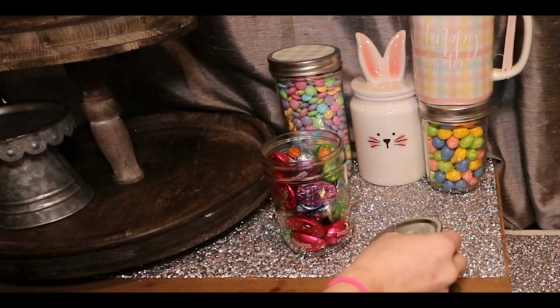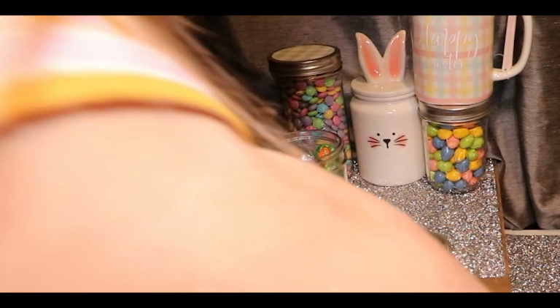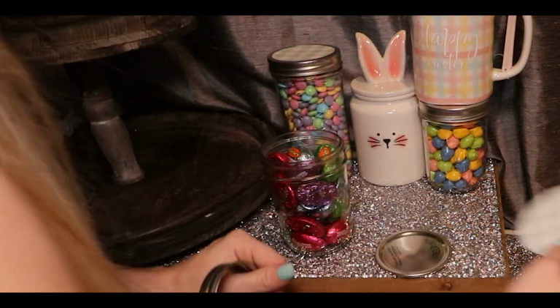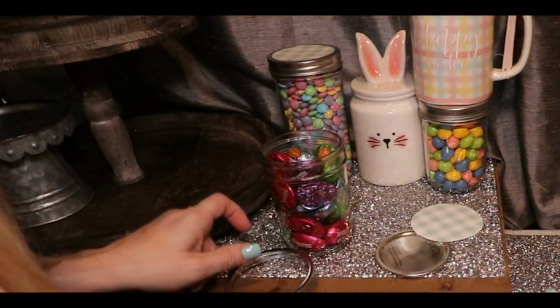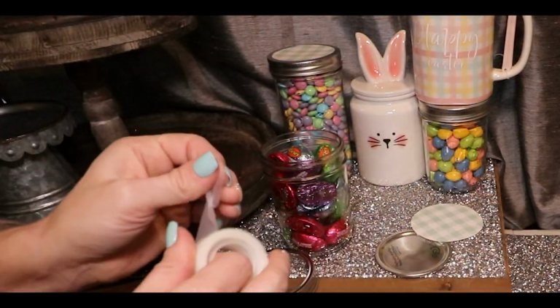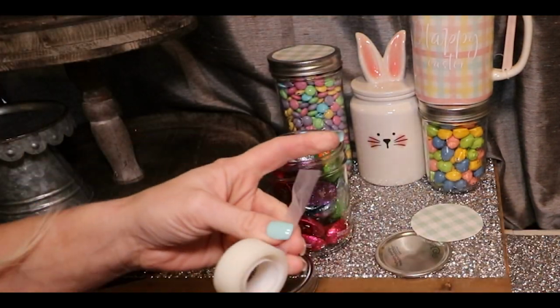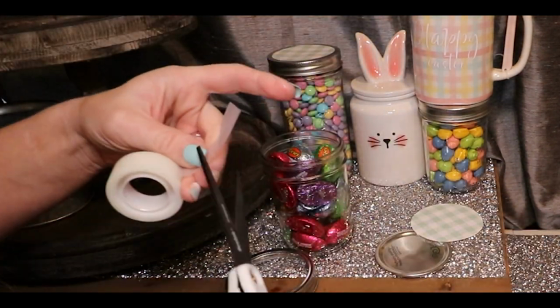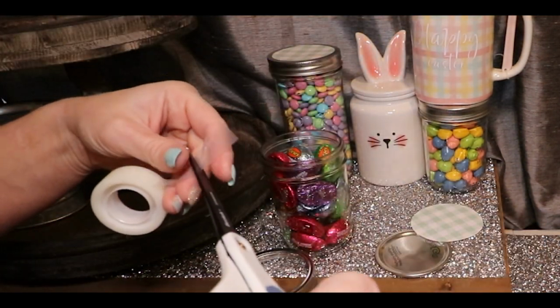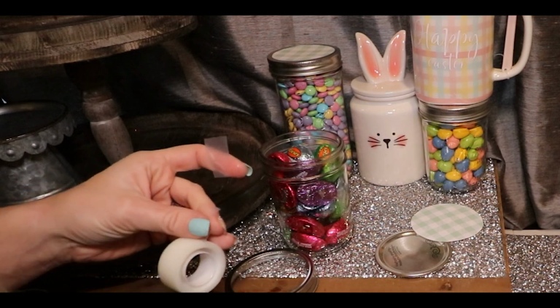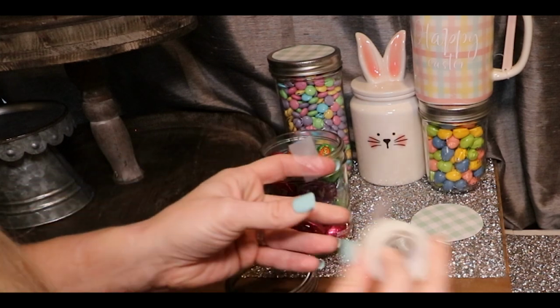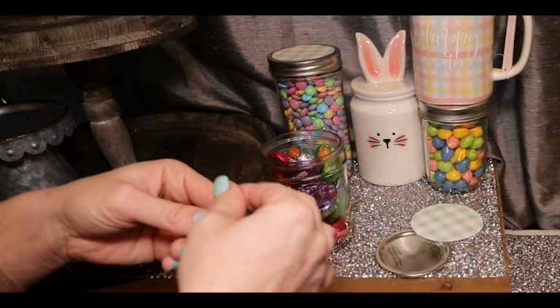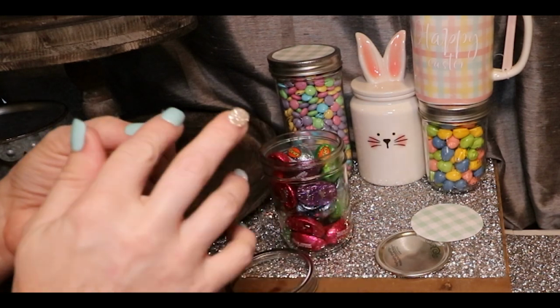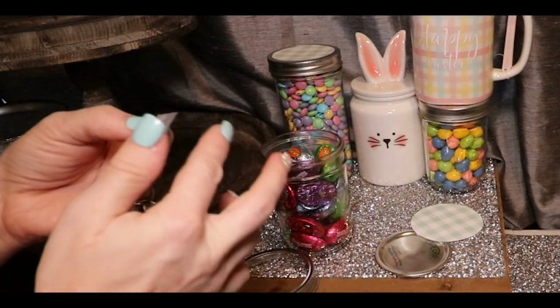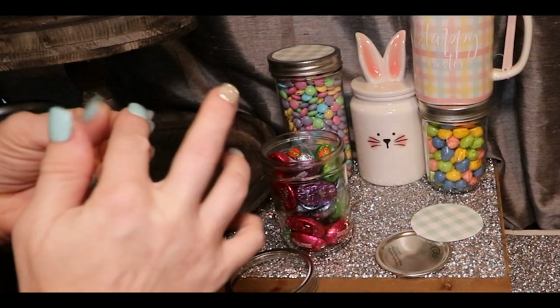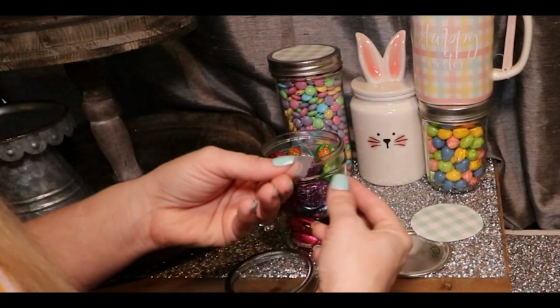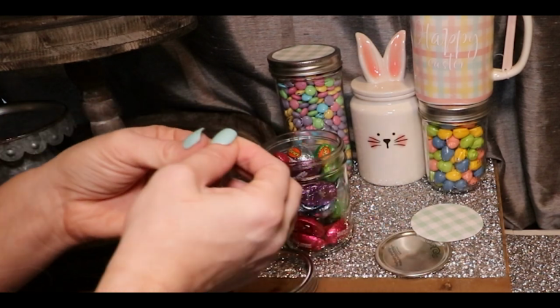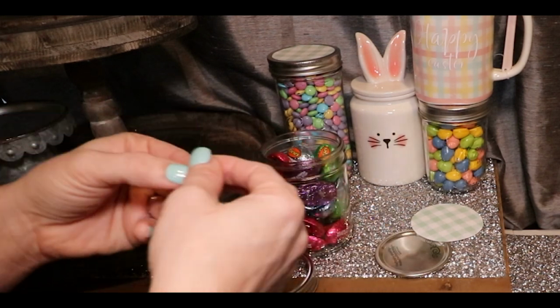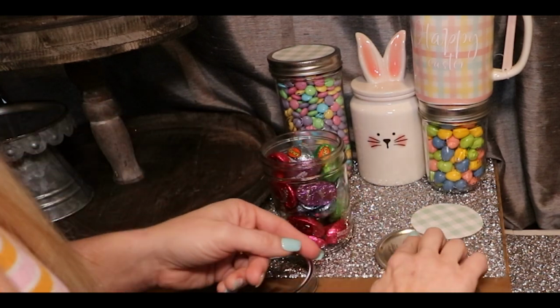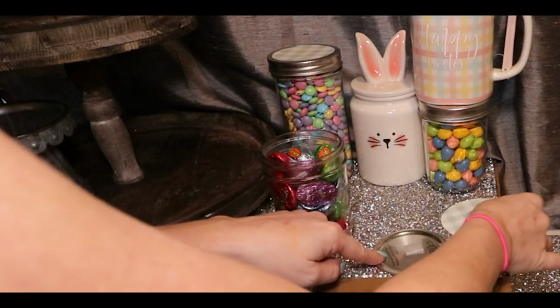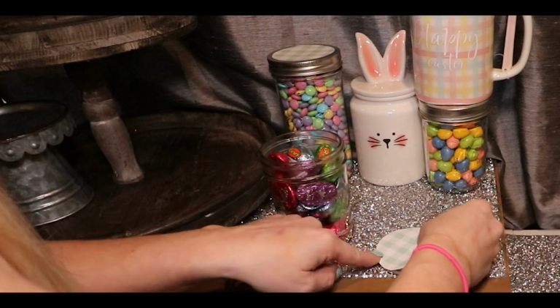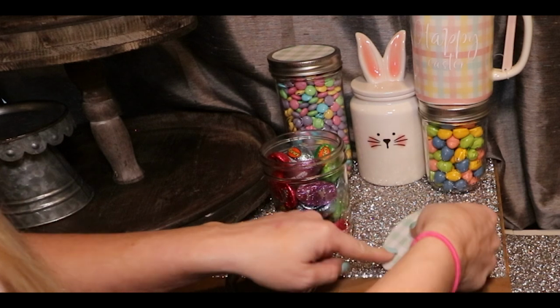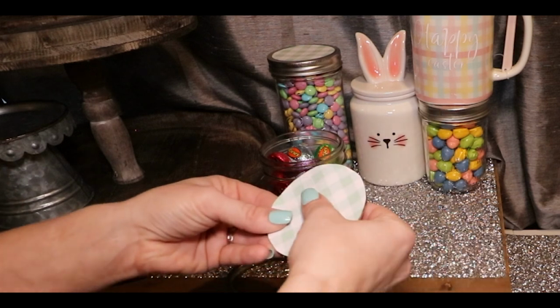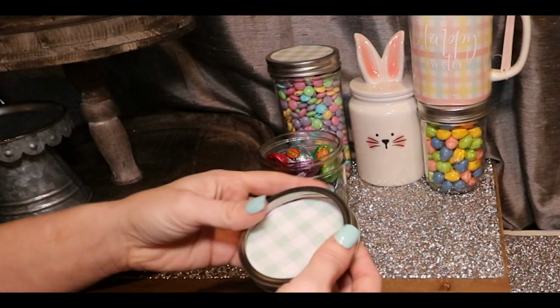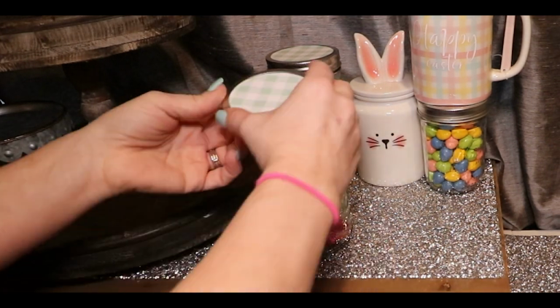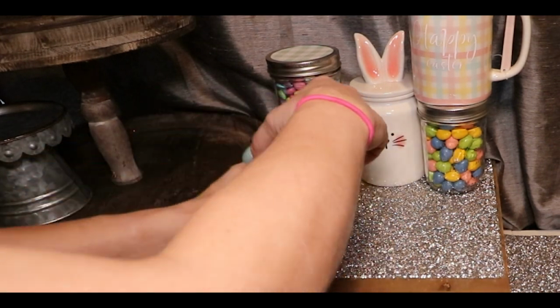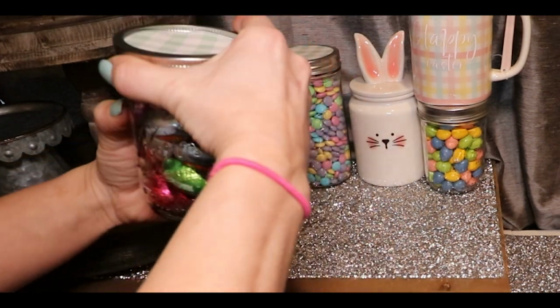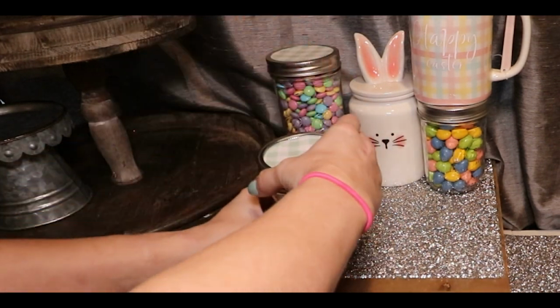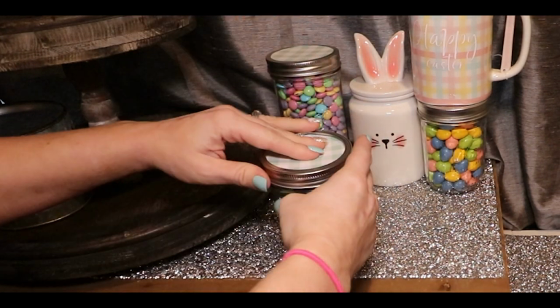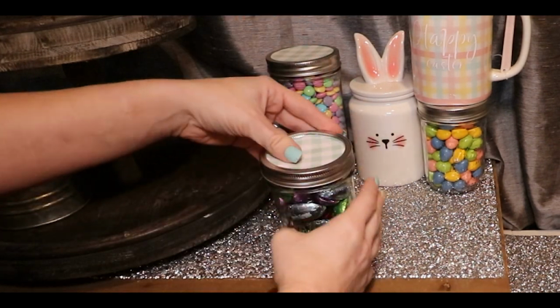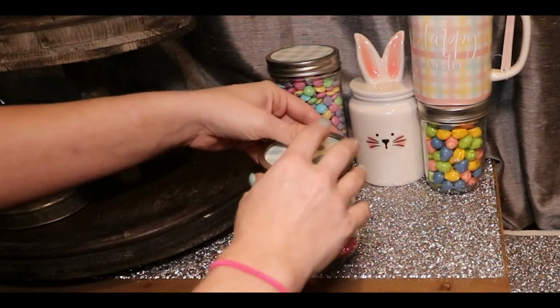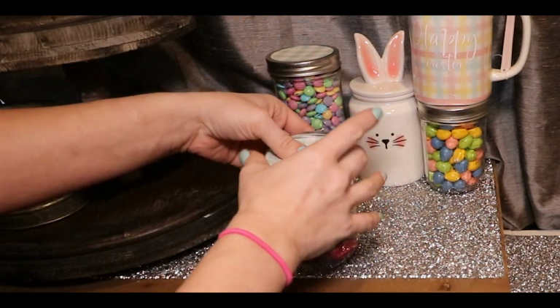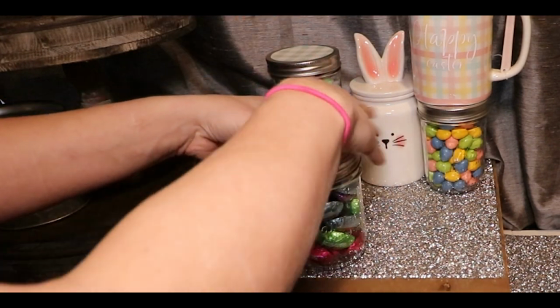One of my favorite things to do with mason jar lids is add a cute piece of scrapbook paper. I feel like it elevates your mason jar so much and it really makes them more of a decor piece.